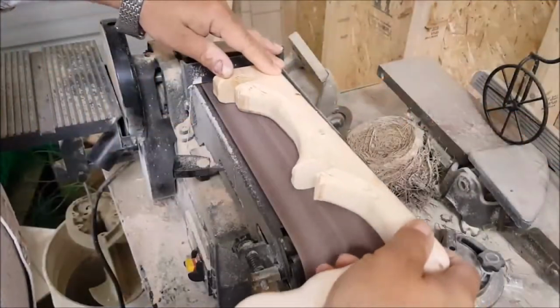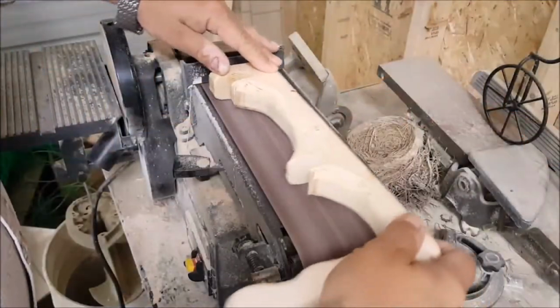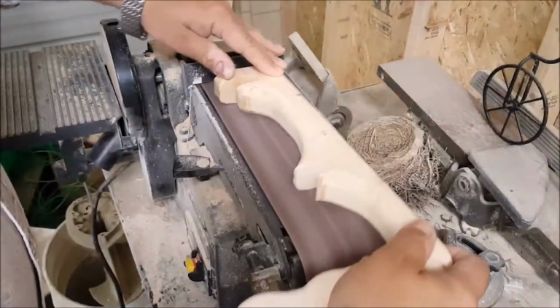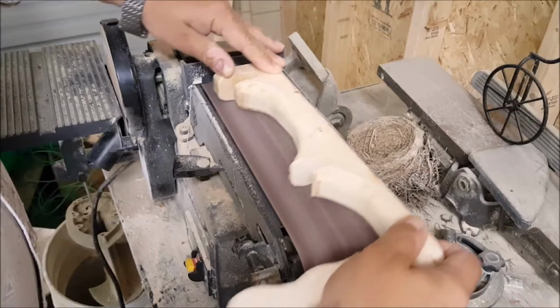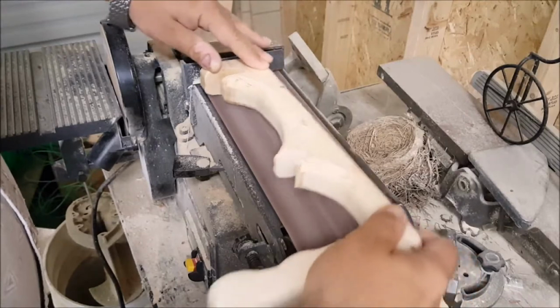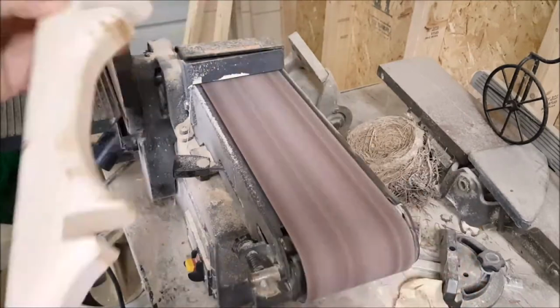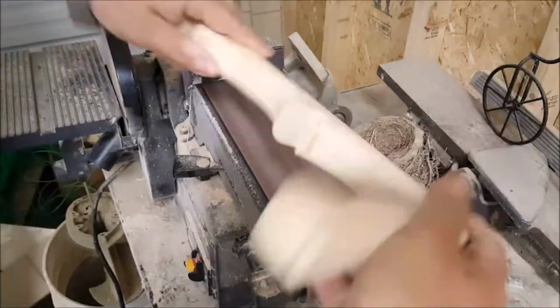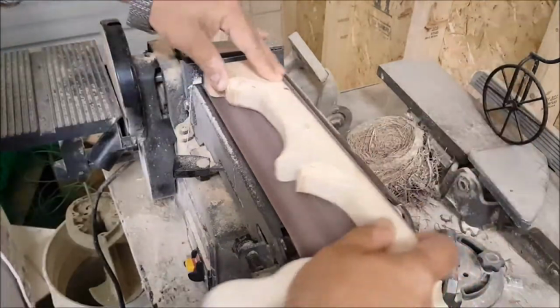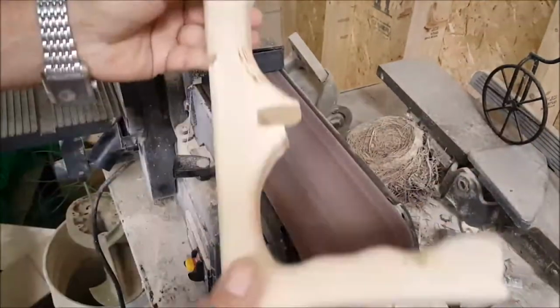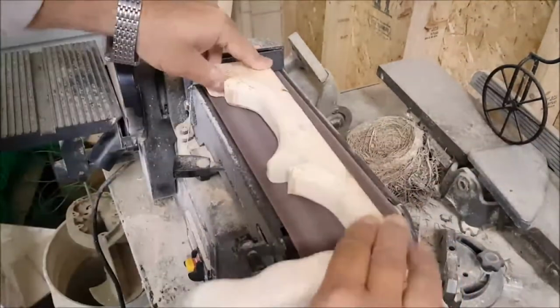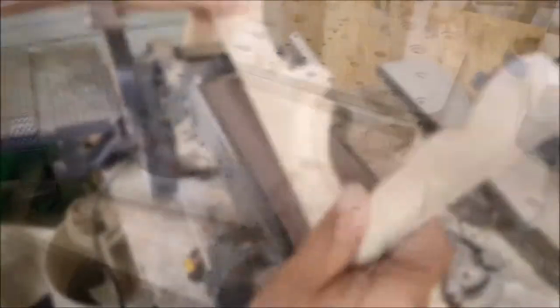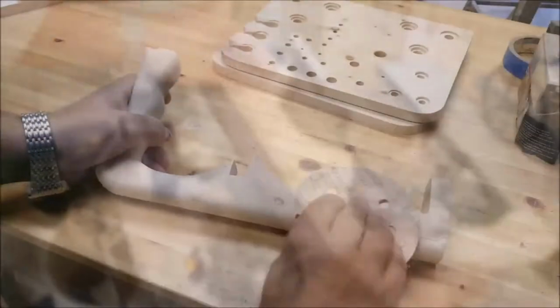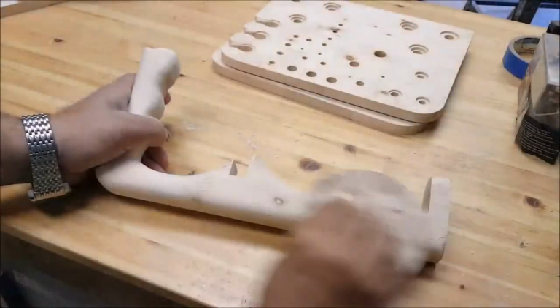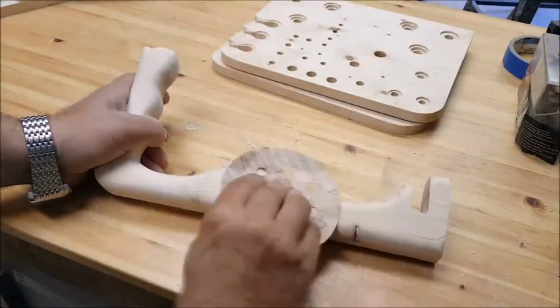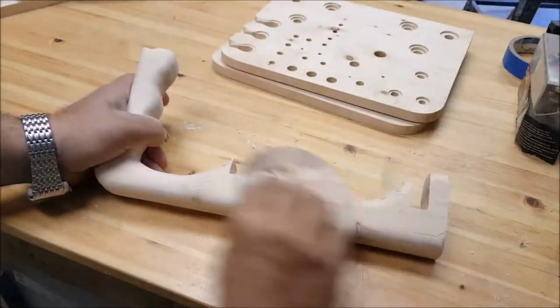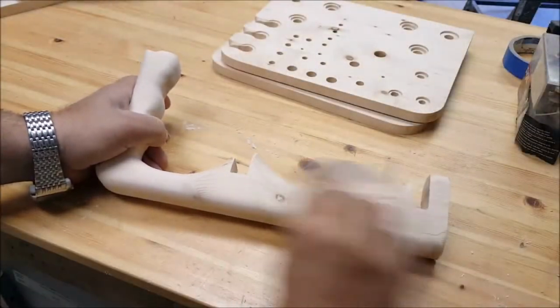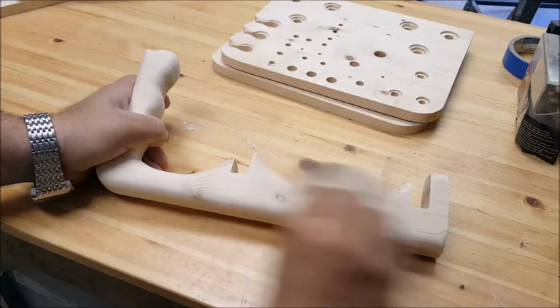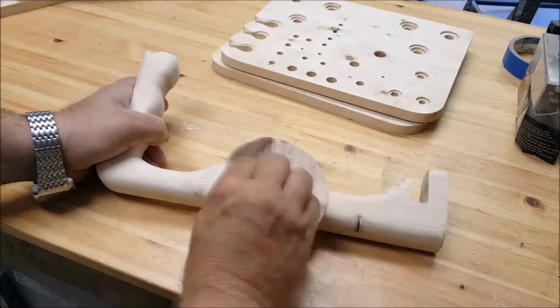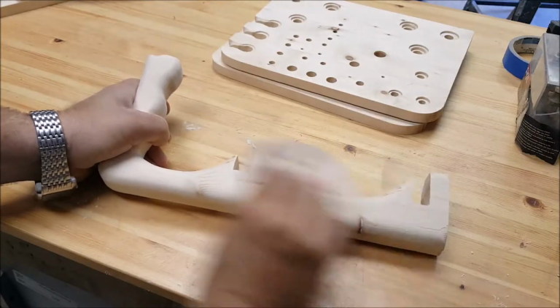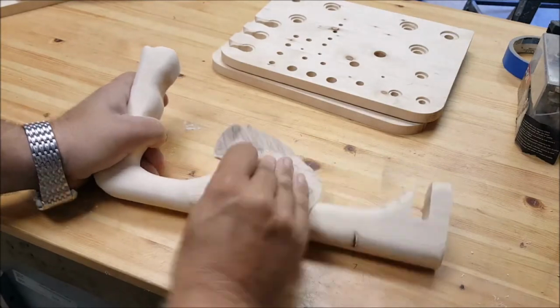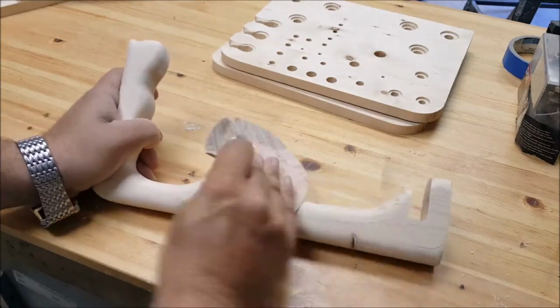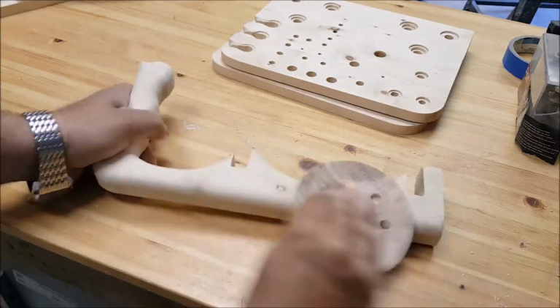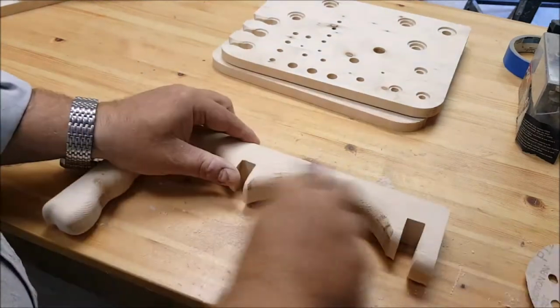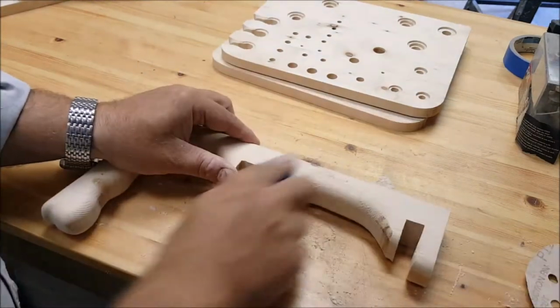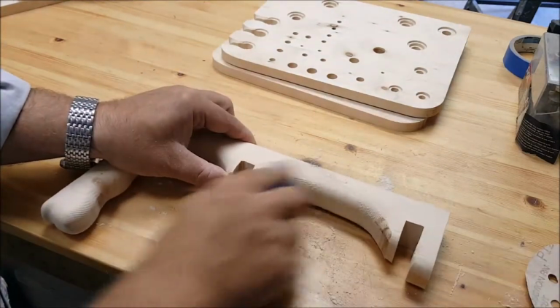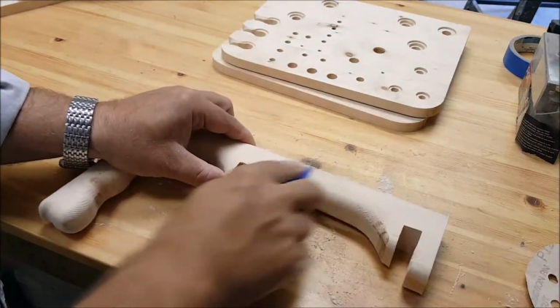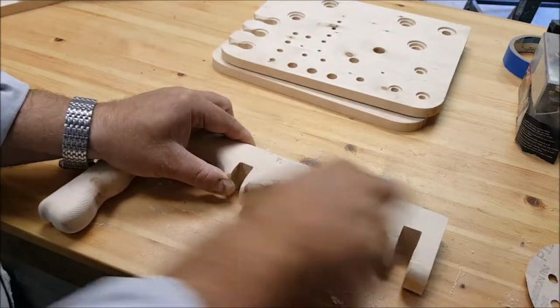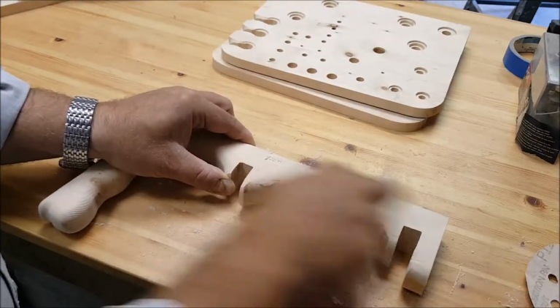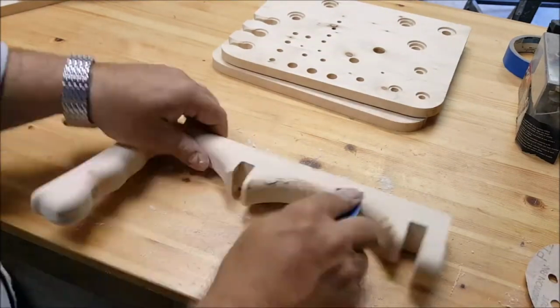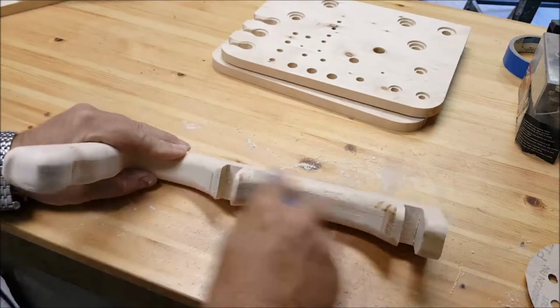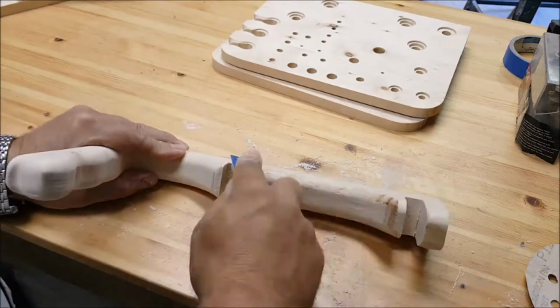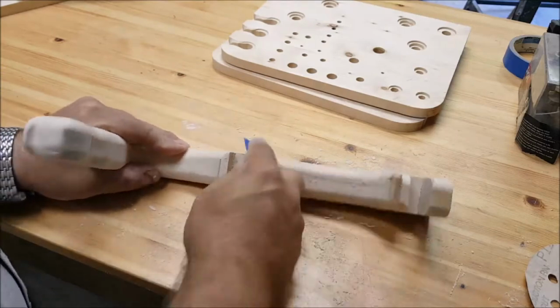There are no shortcuts when it comes down to sanding. Sanding will add a nice soft touch — this is a handle after all. You want the grip to be very comfortable while you're holding it.